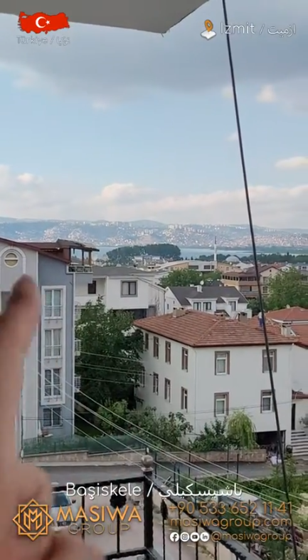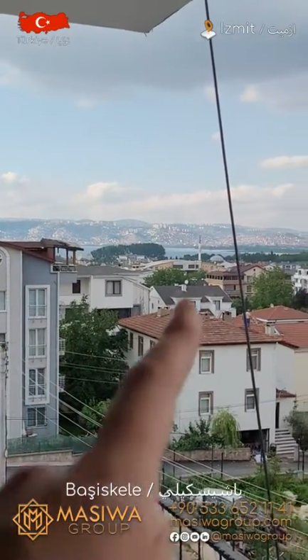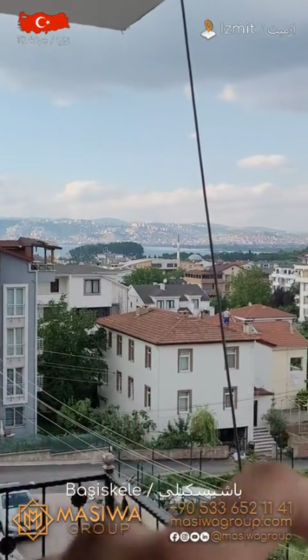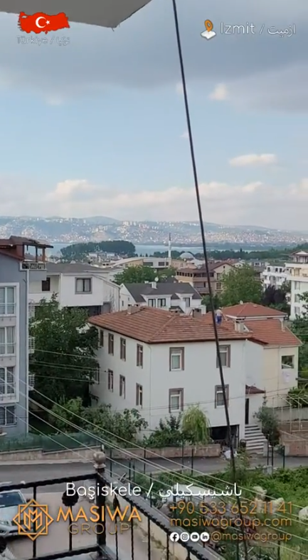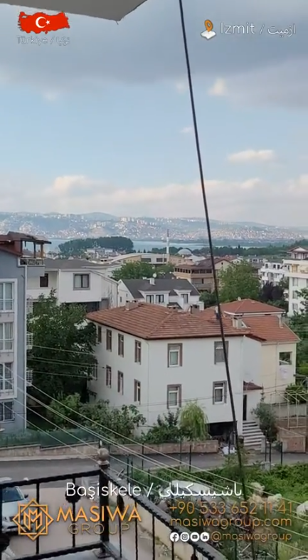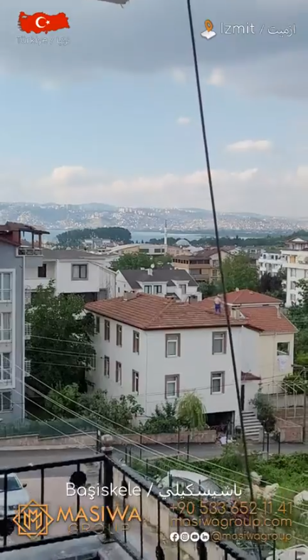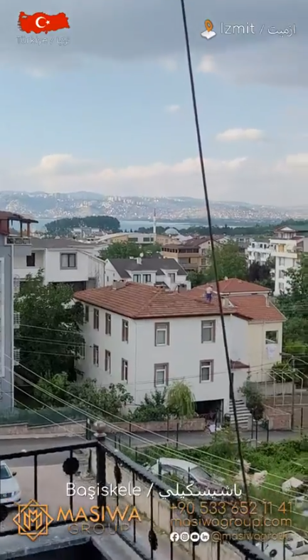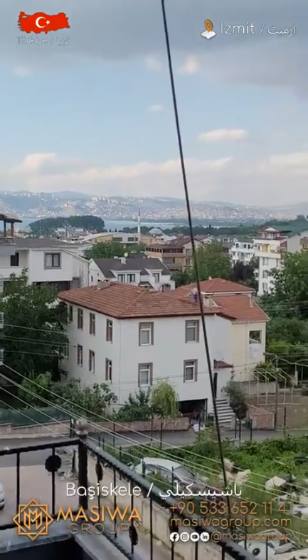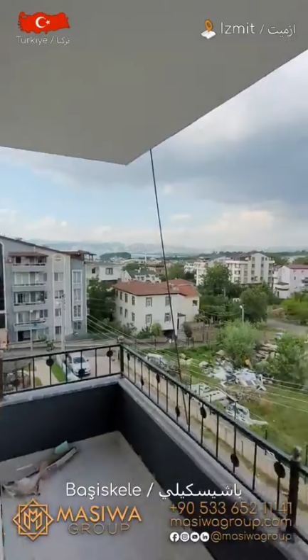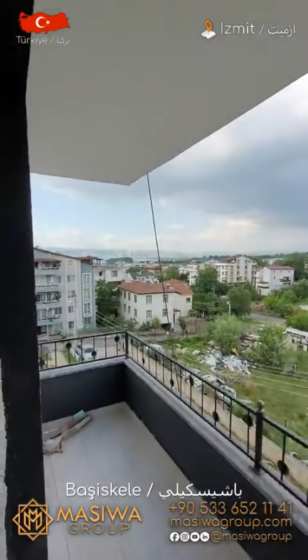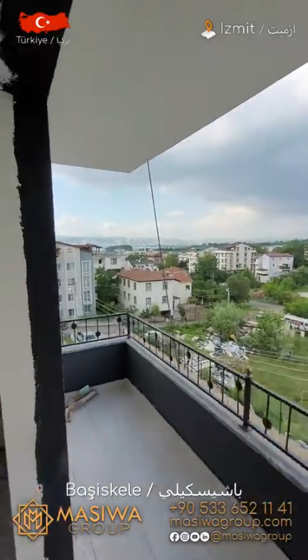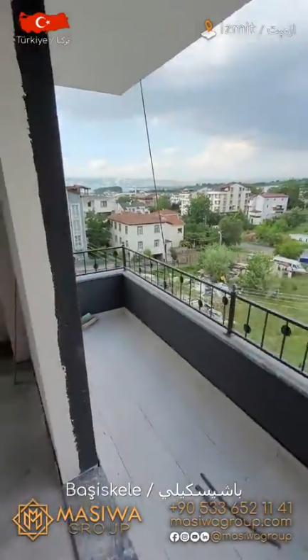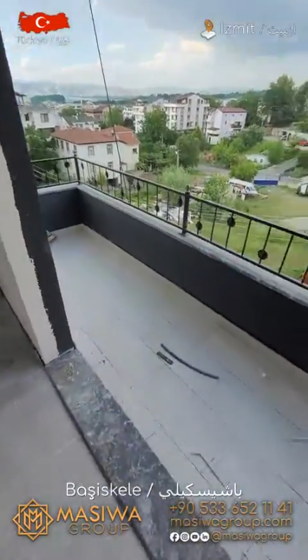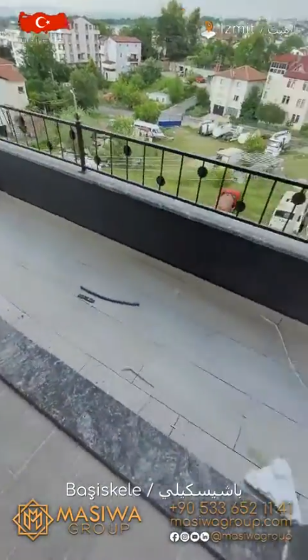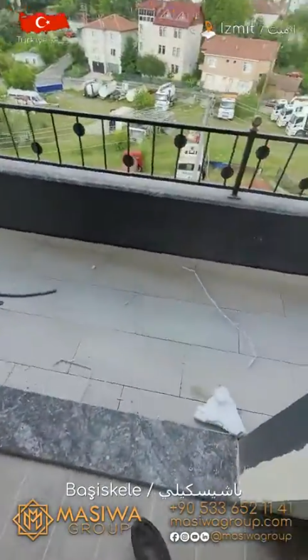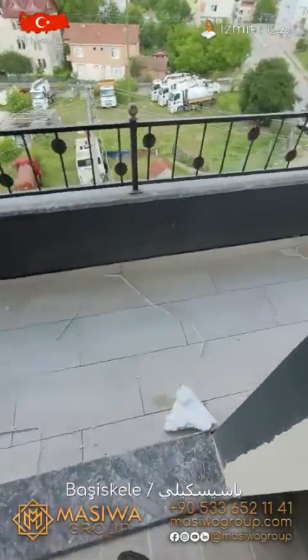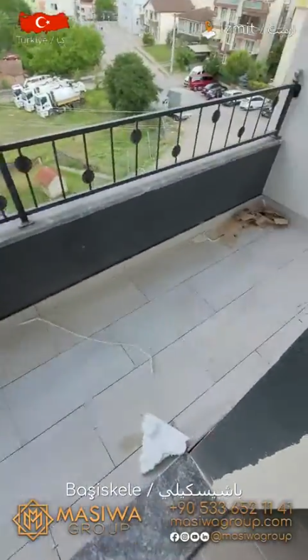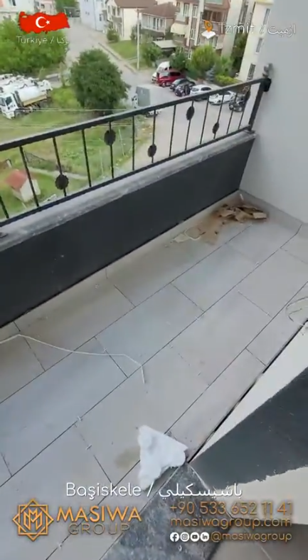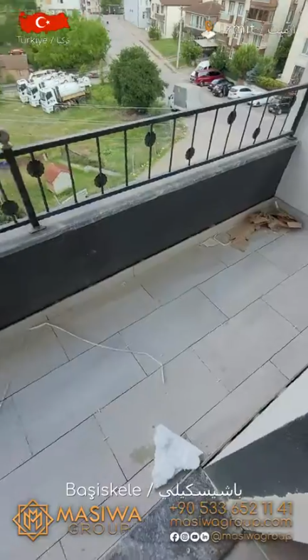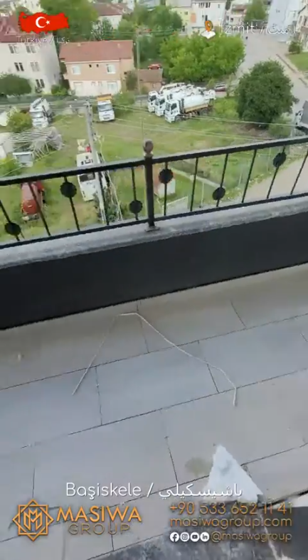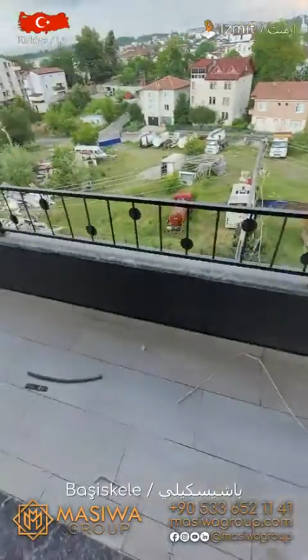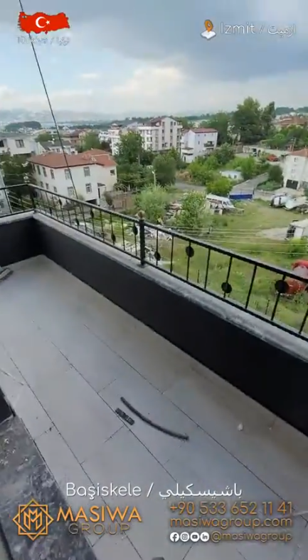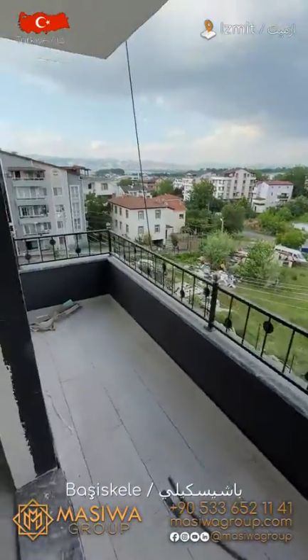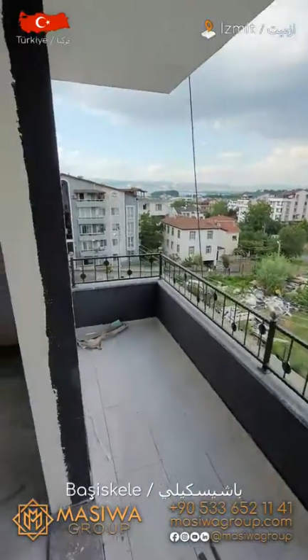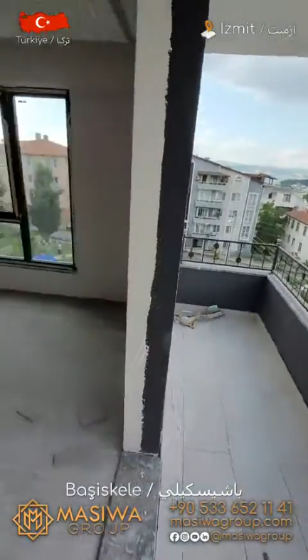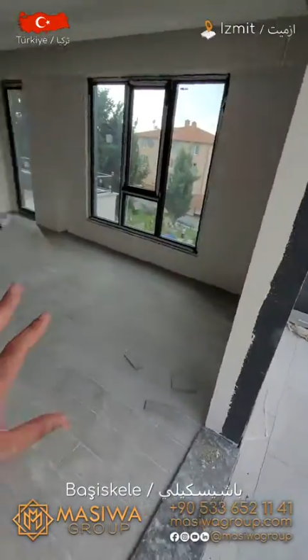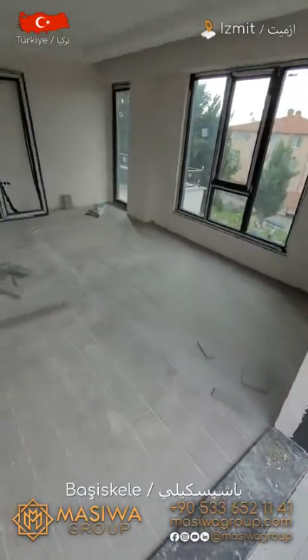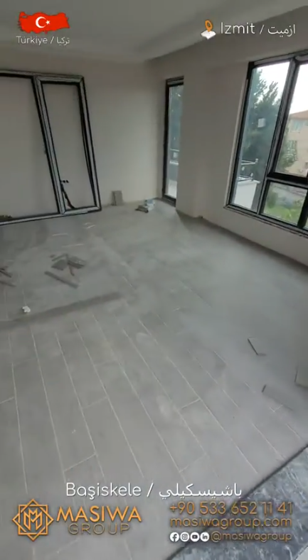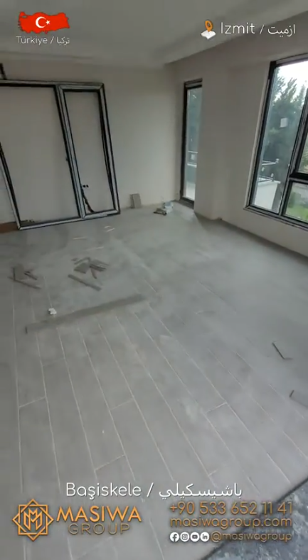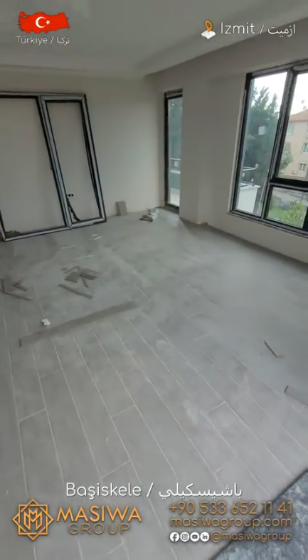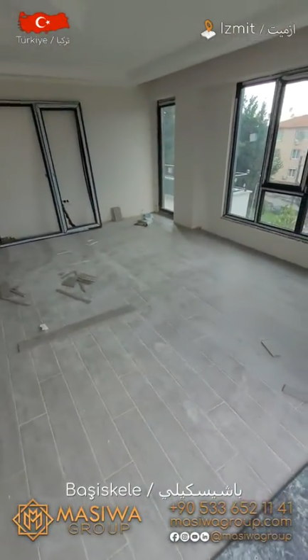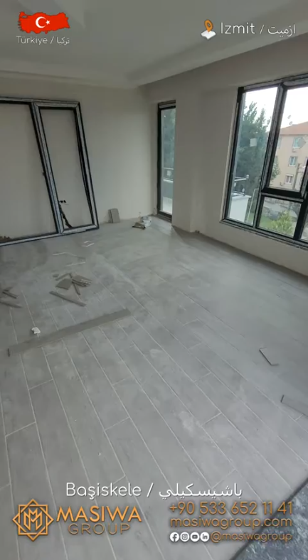As you can see, you have a sea view from your balcony. You also have a nice balcony from your living room. Here is your living room — let's begin our tour.